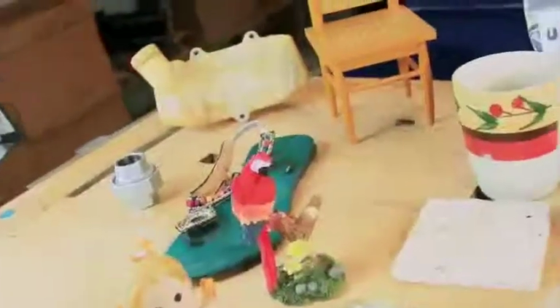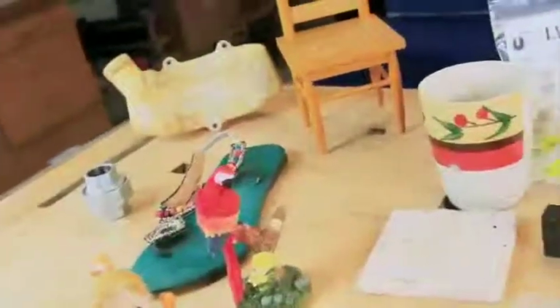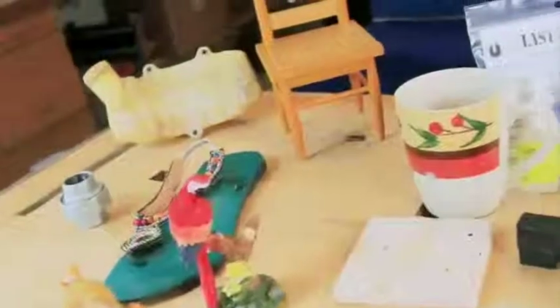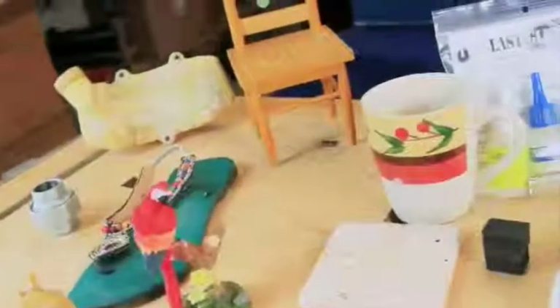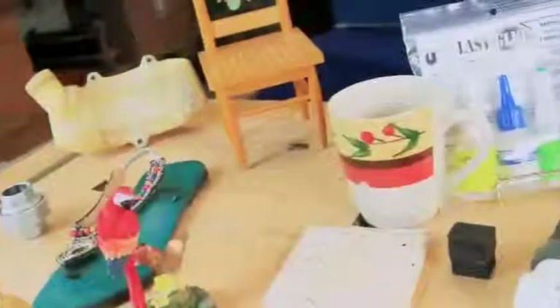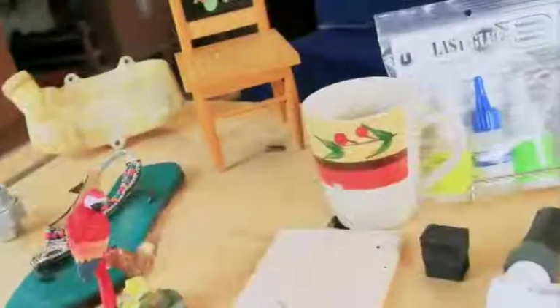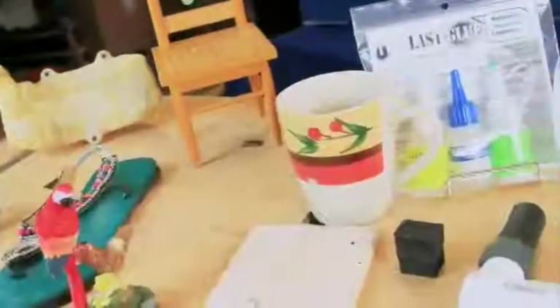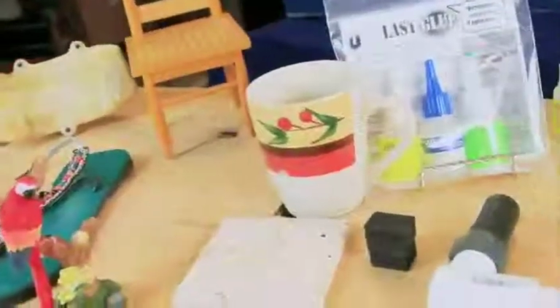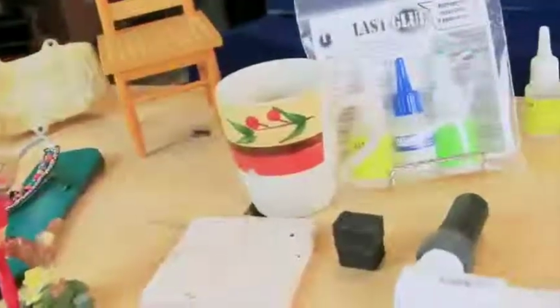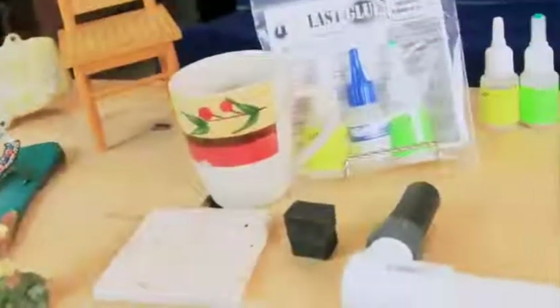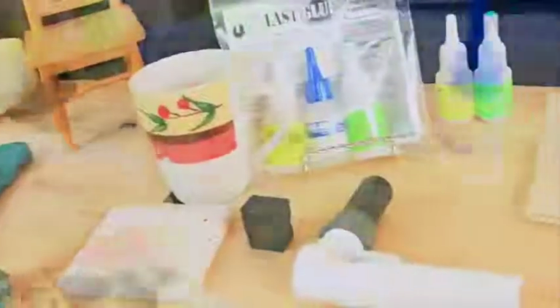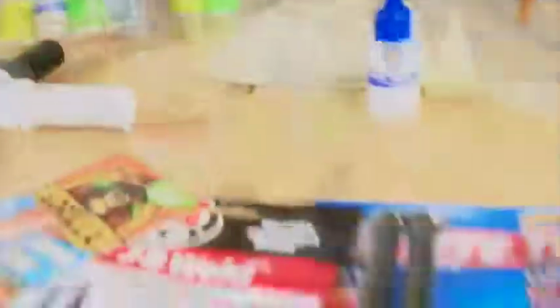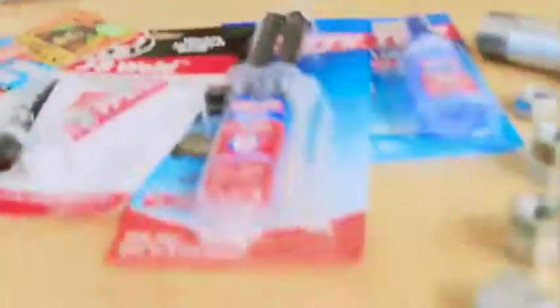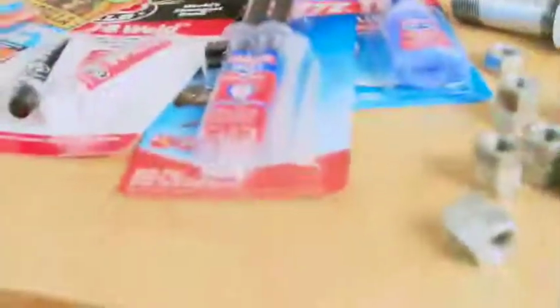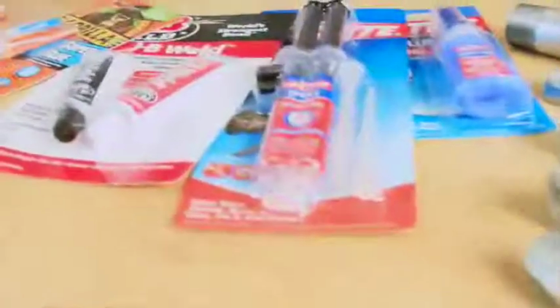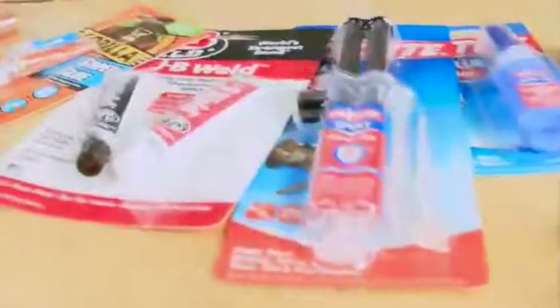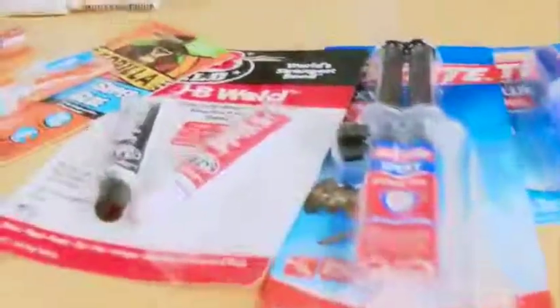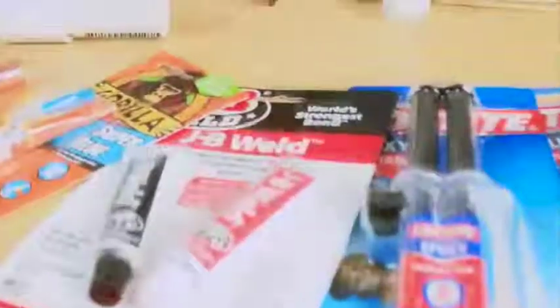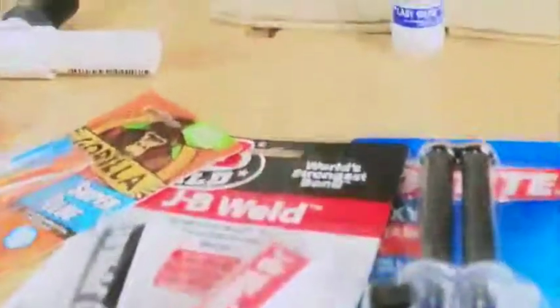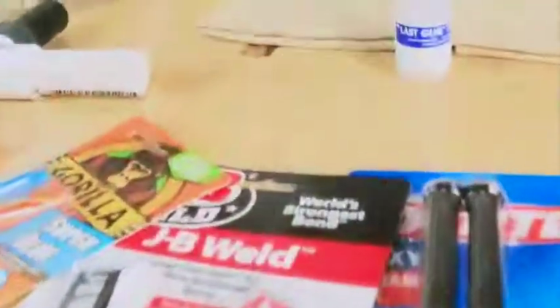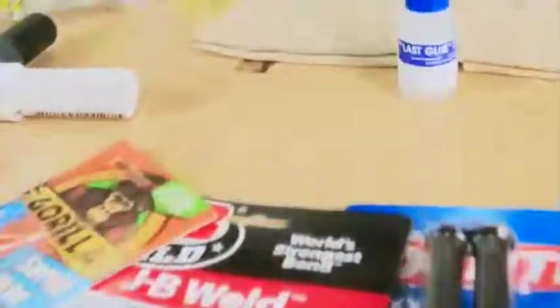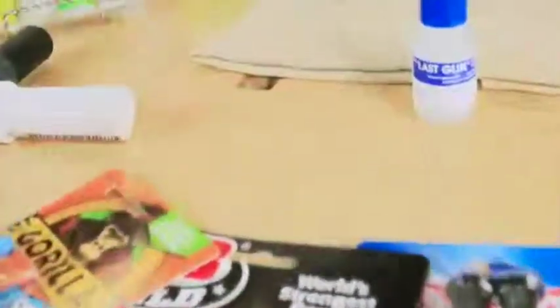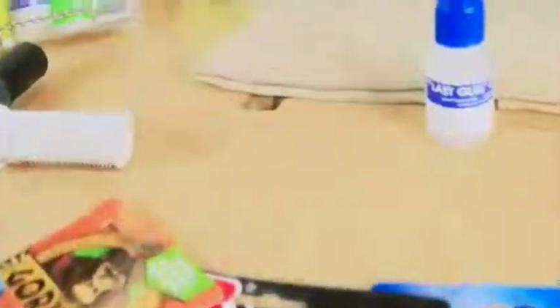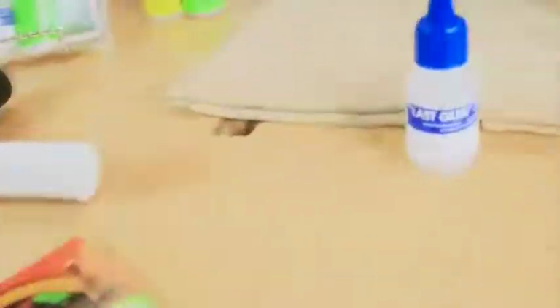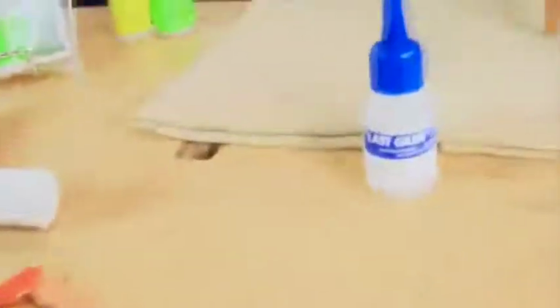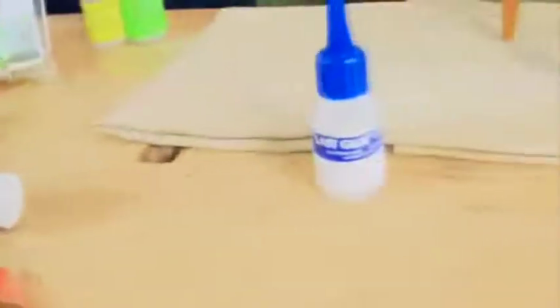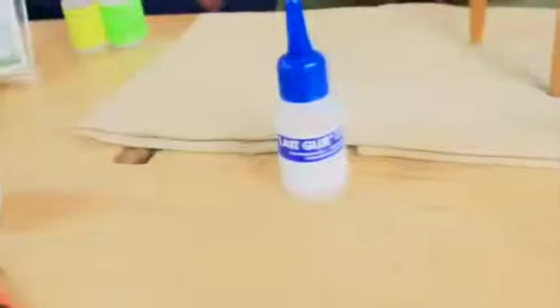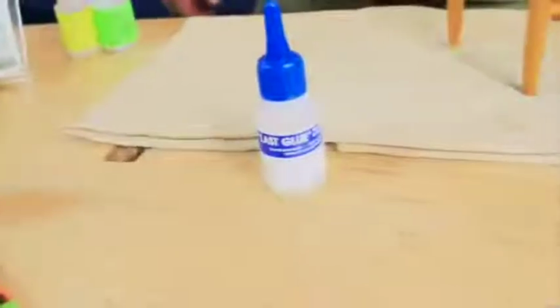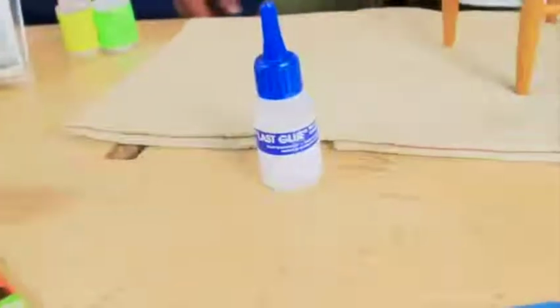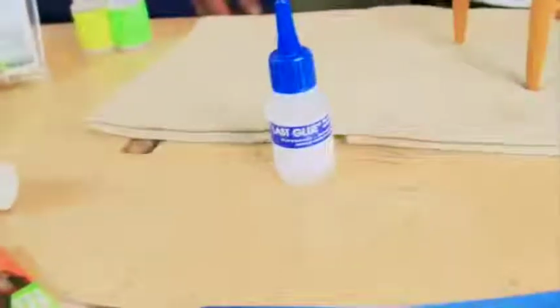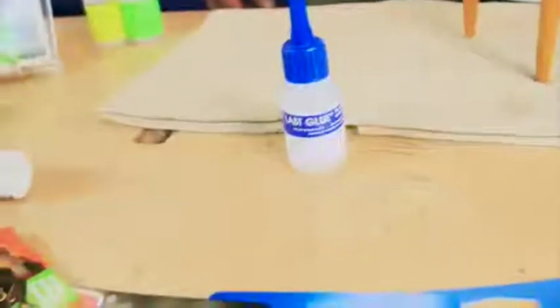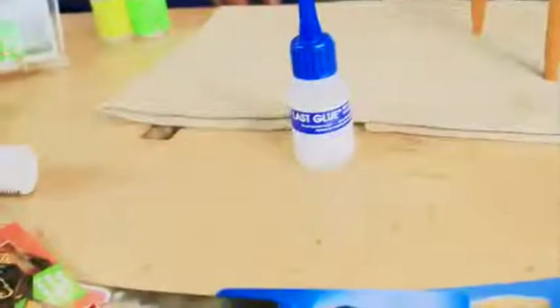PS, guys — FYI, one last thing I forgot to tell you. When we go home, we've got wood glue, contact cement, epoxy, Loctite, JB Weld — just a couple of these here. You've got to realize one thing: you need one glue. You don't need ten.